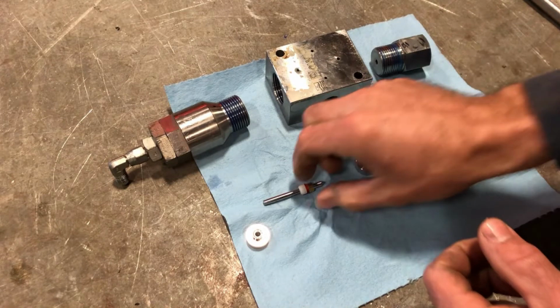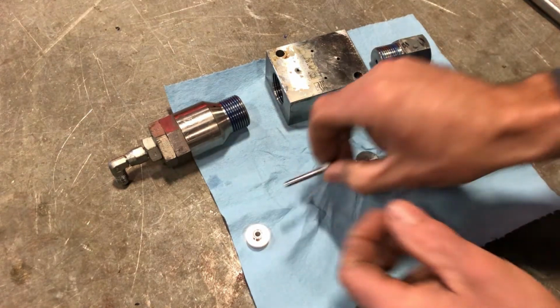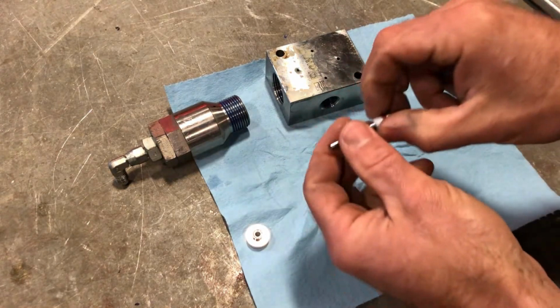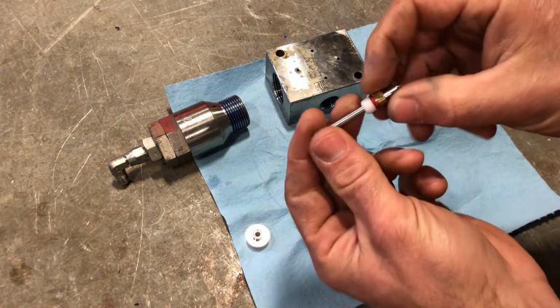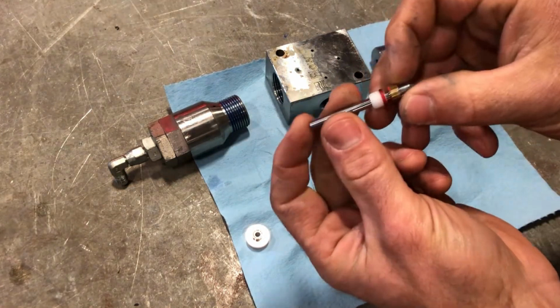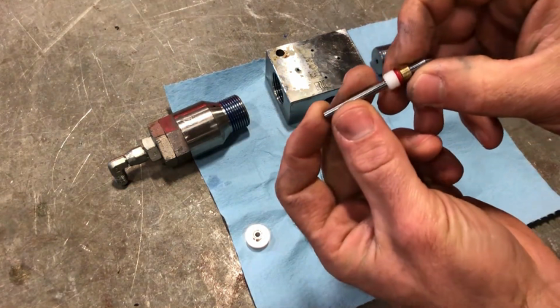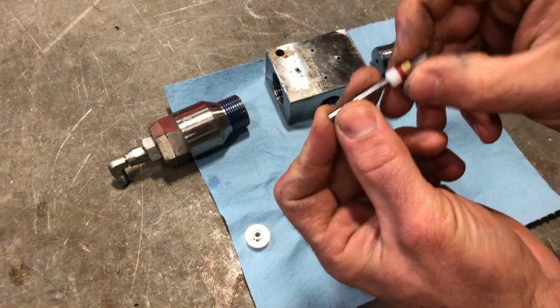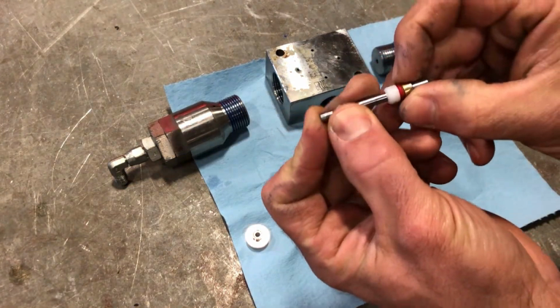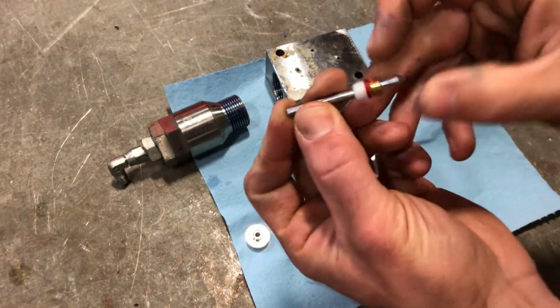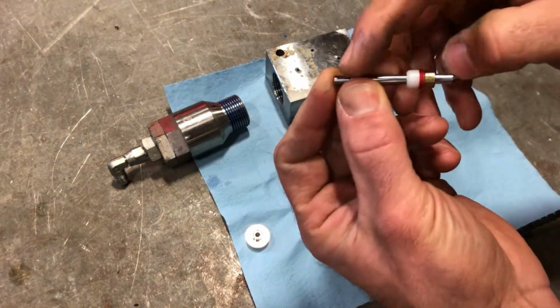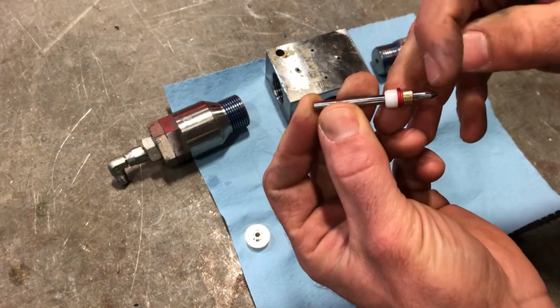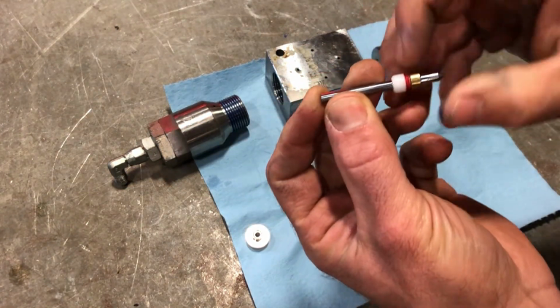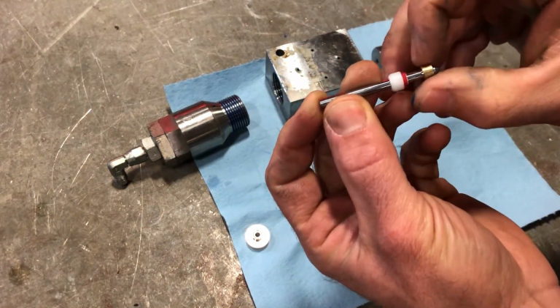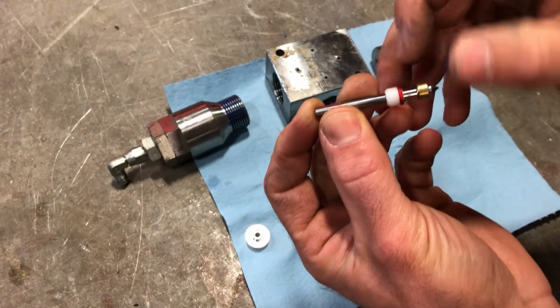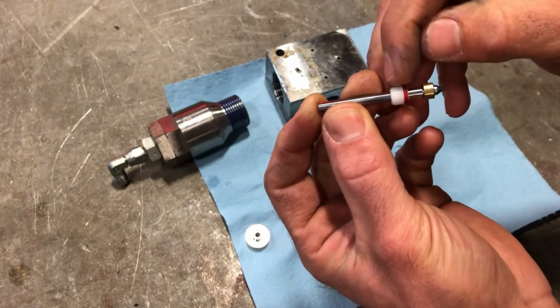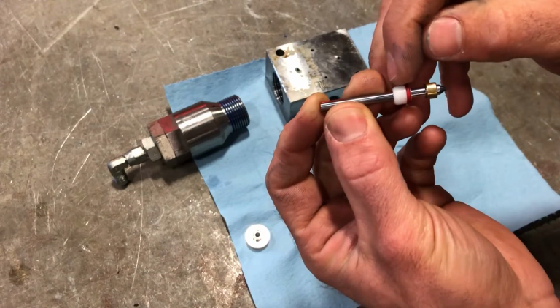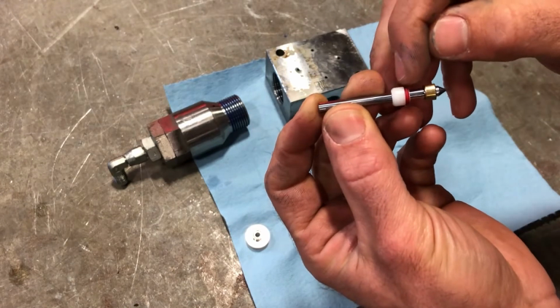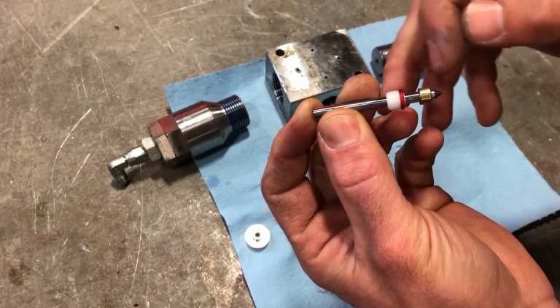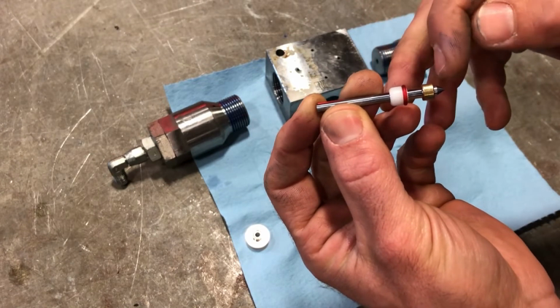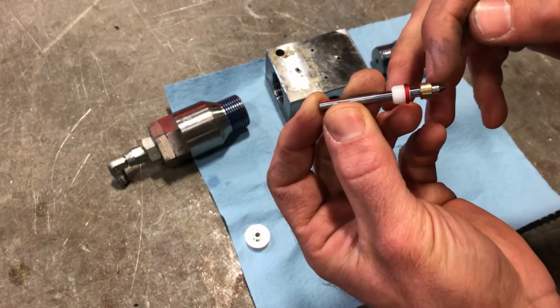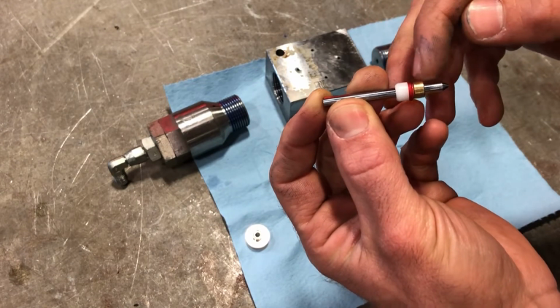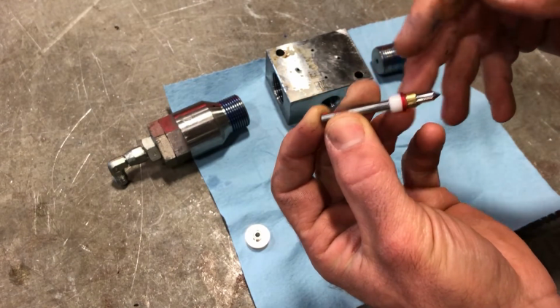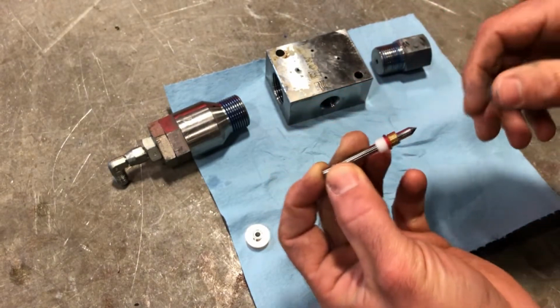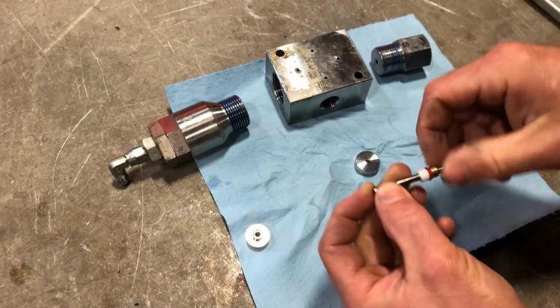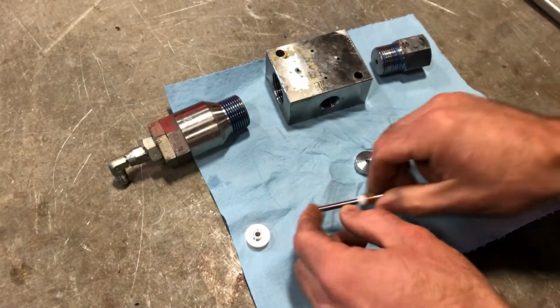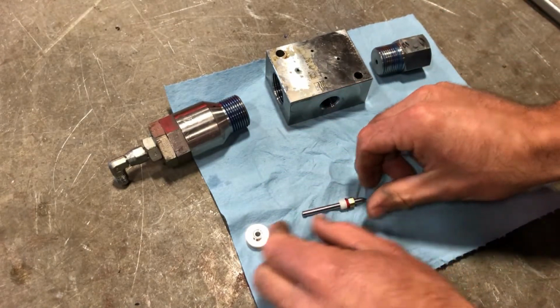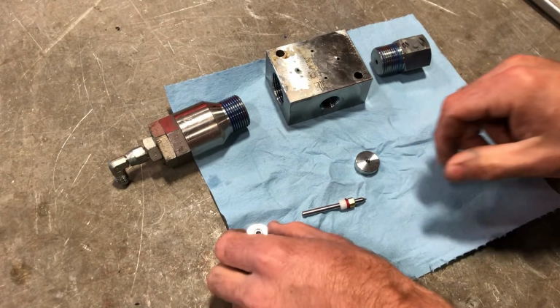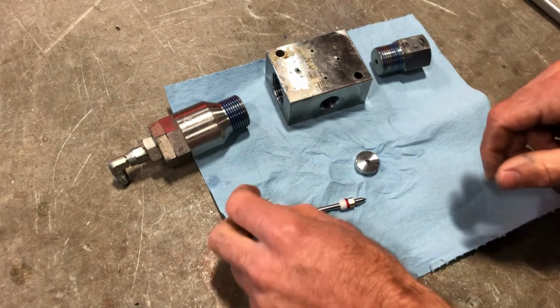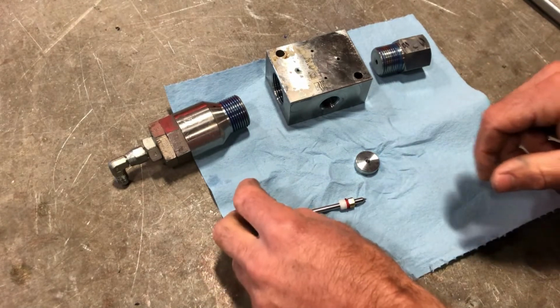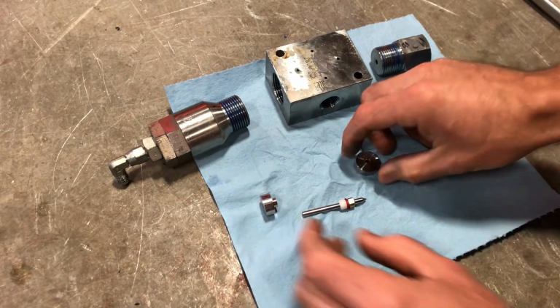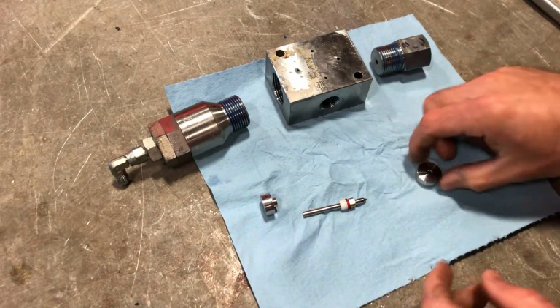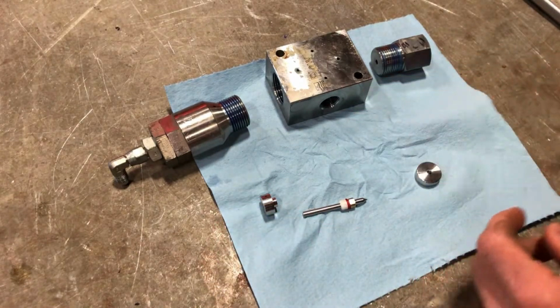We have our new components here. We have the needle, we have the high pressure seal, the red o-ring, this crash backup ring, this piece, and this piece.